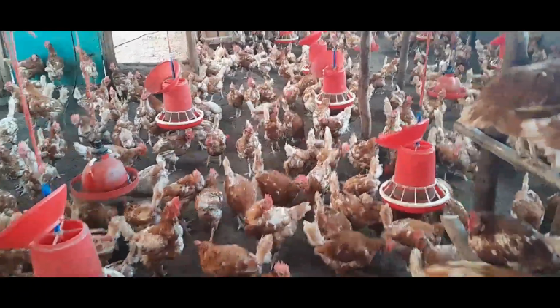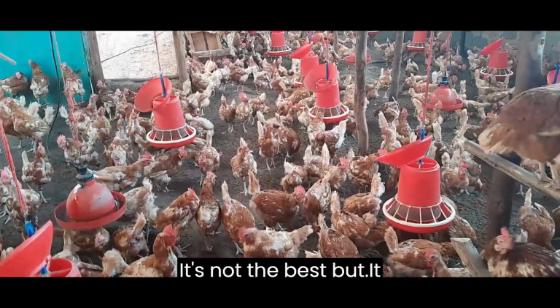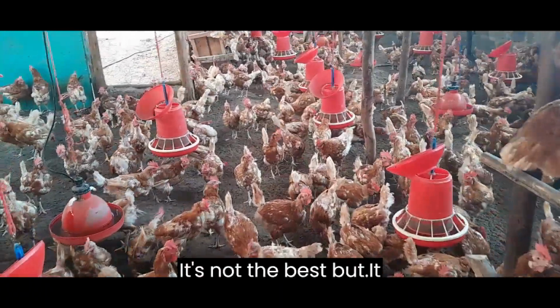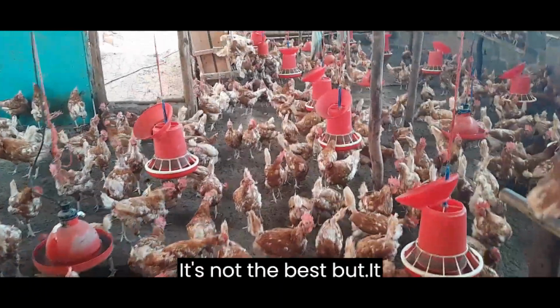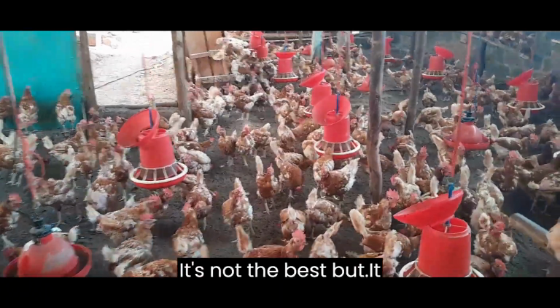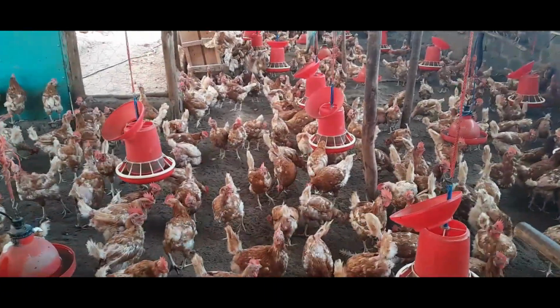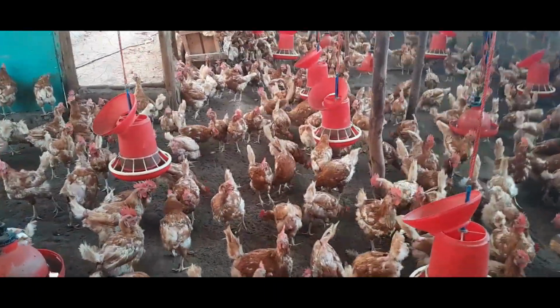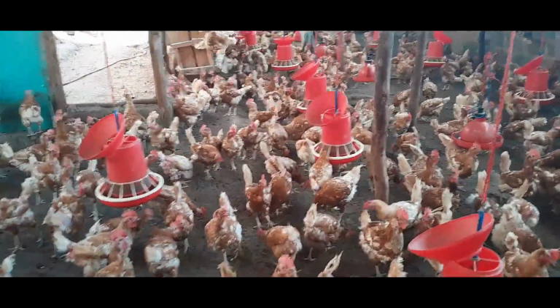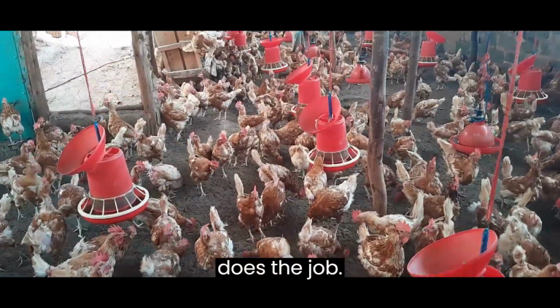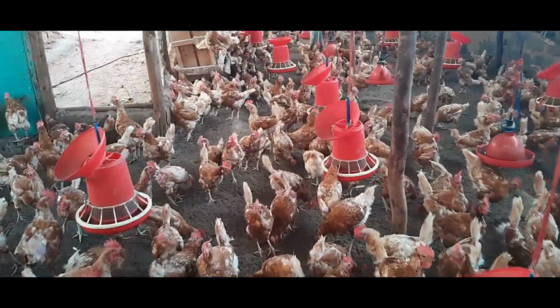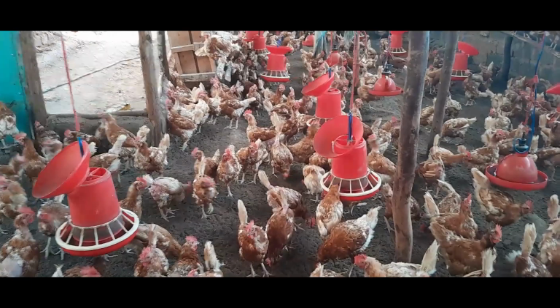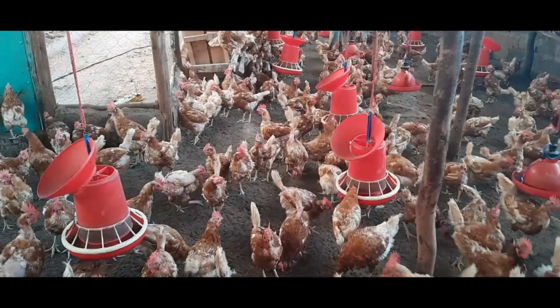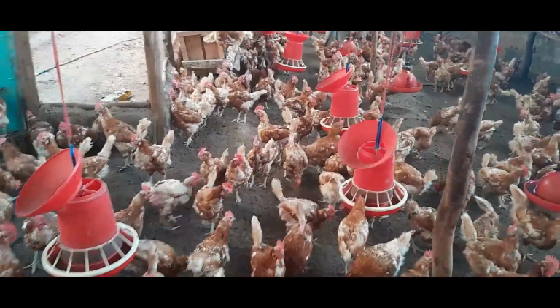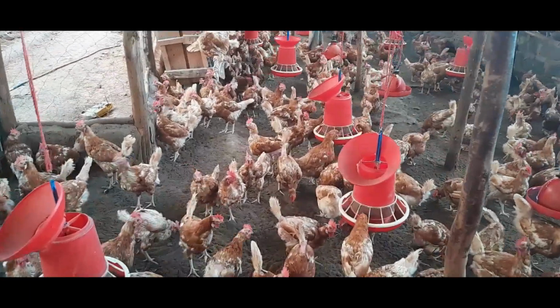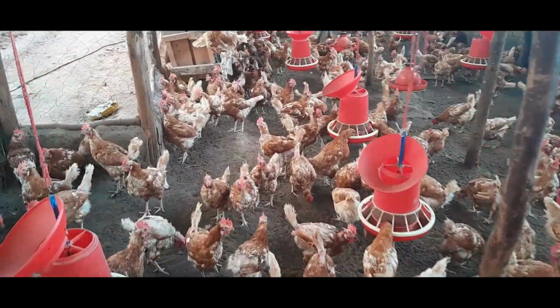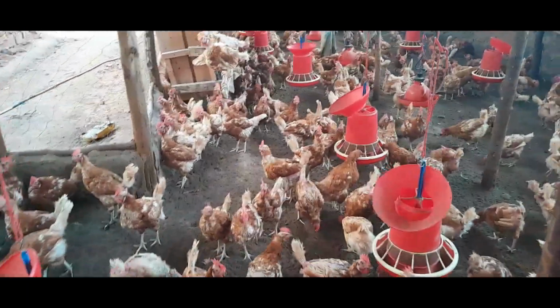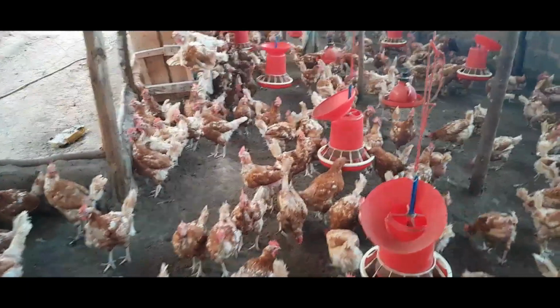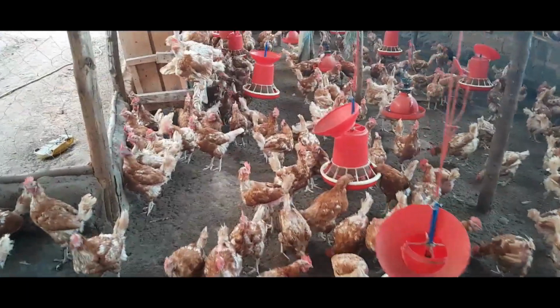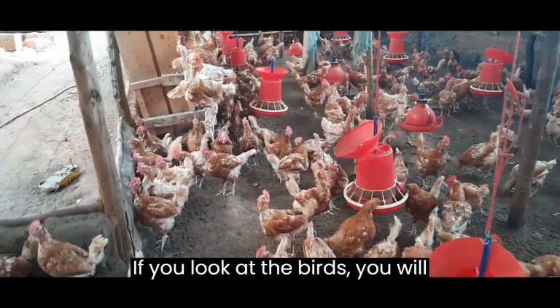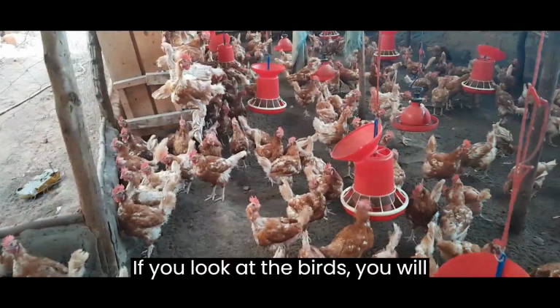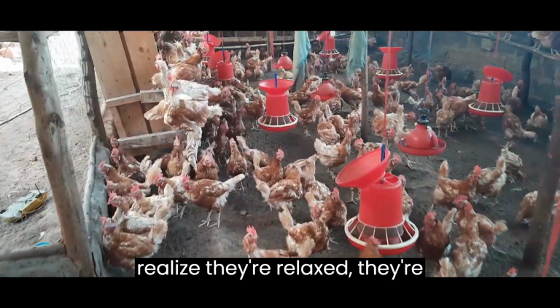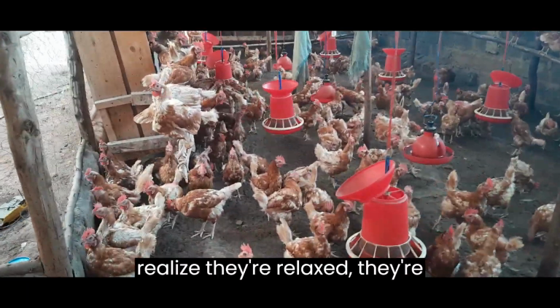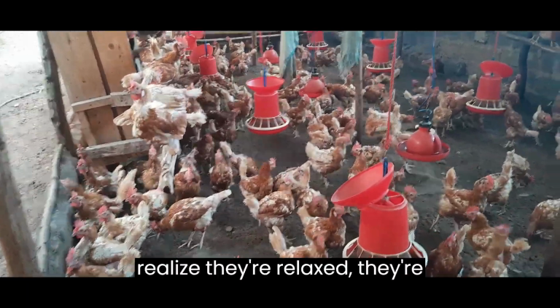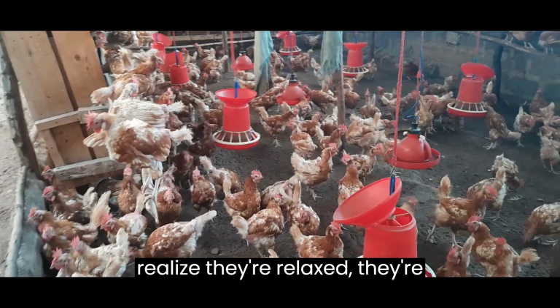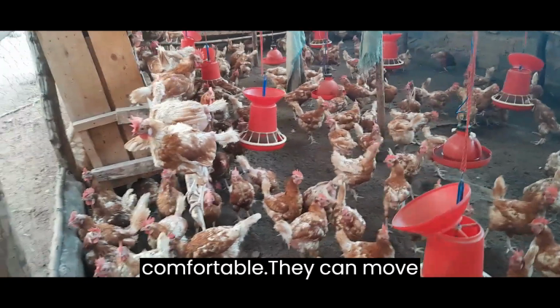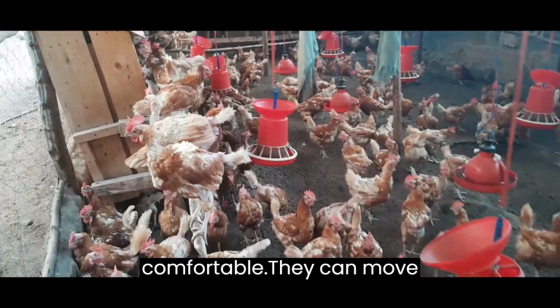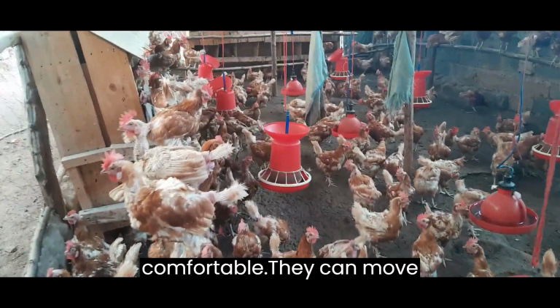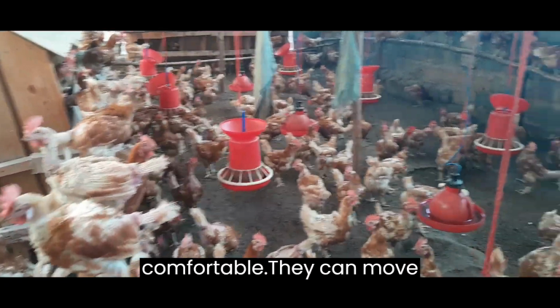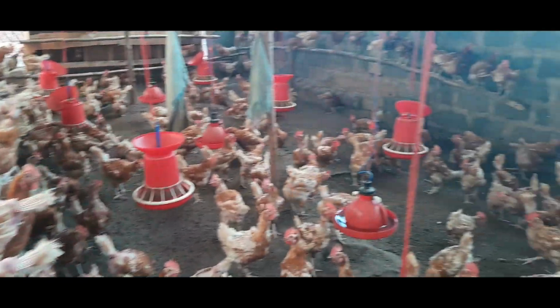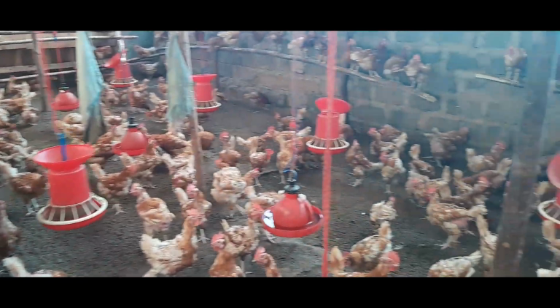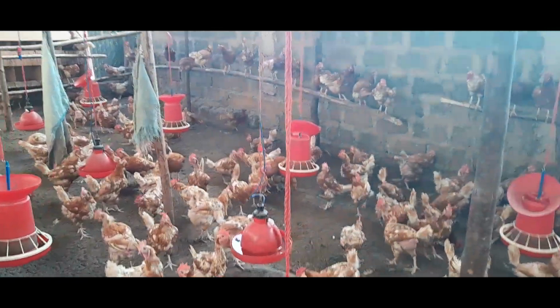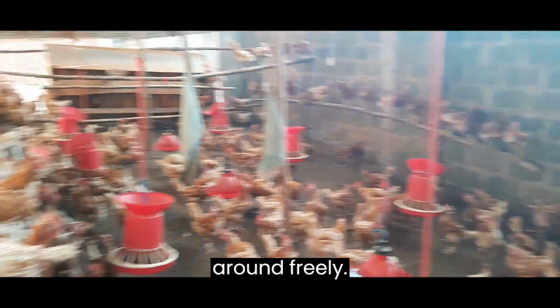It's not the best but it does the job. If you look at the birds you realize they're relaxed, they're comfortable, and they can move around freely.